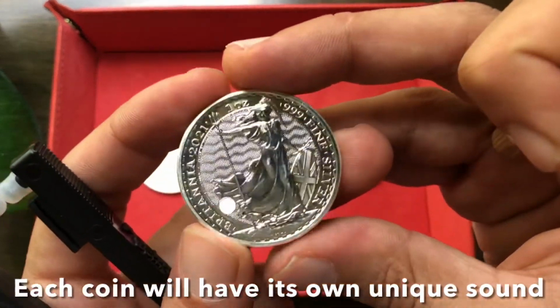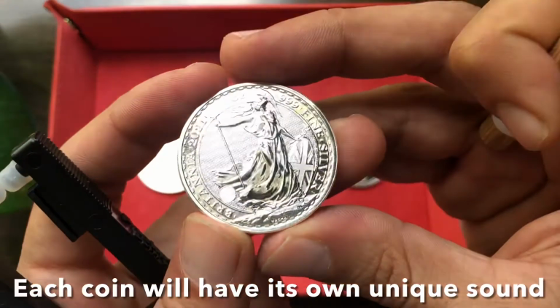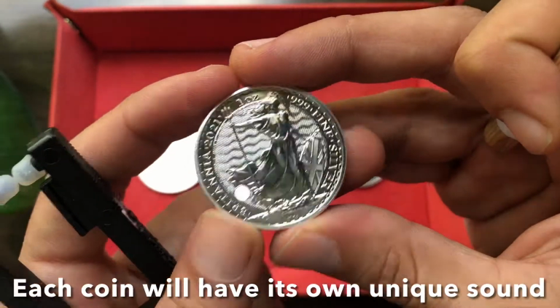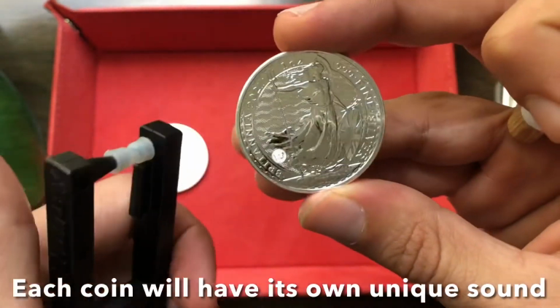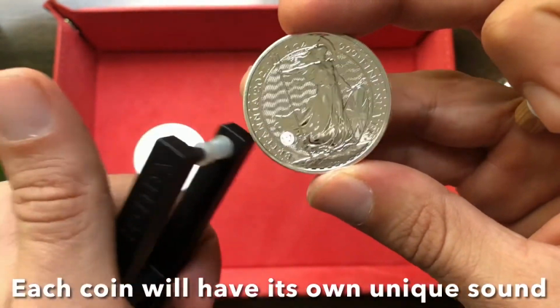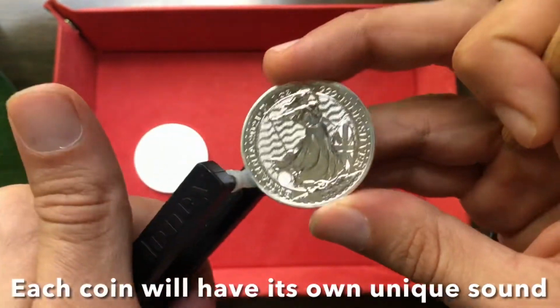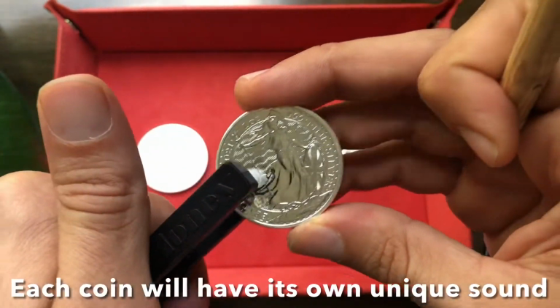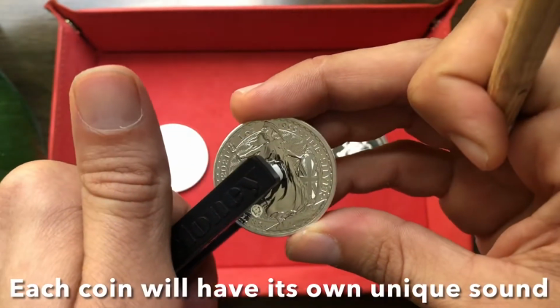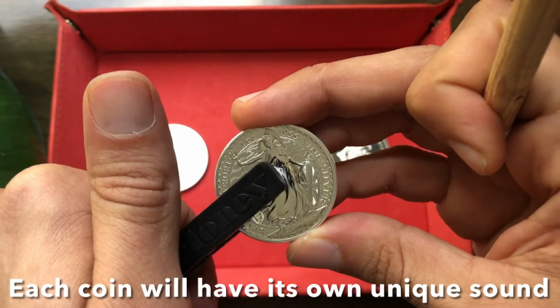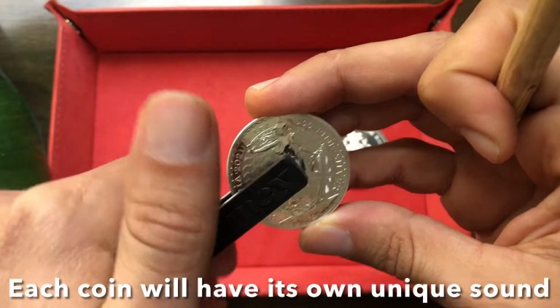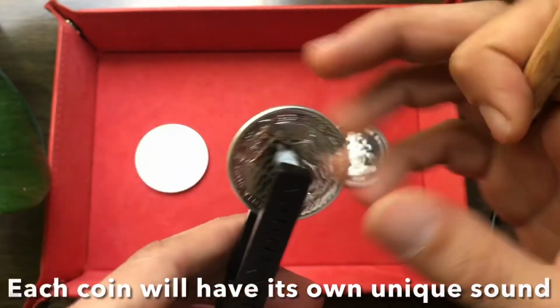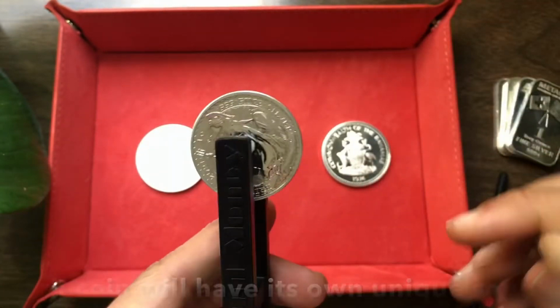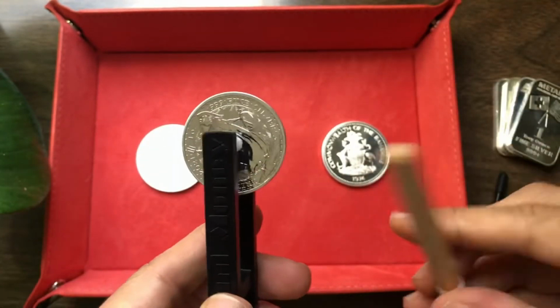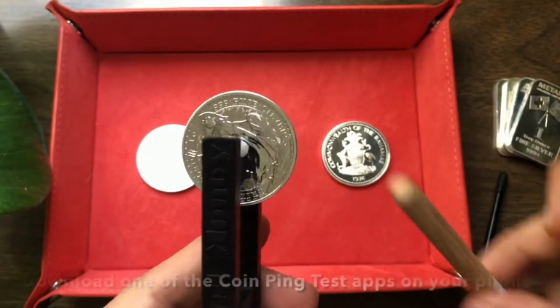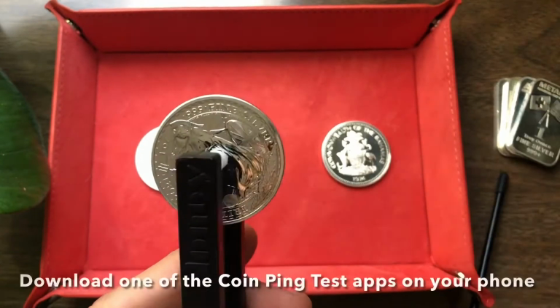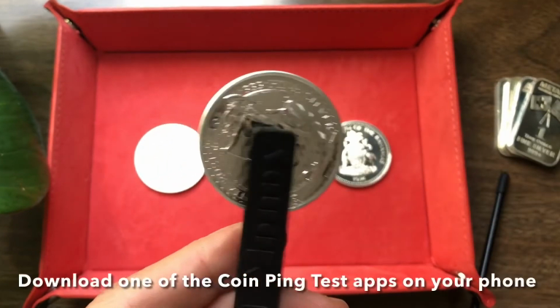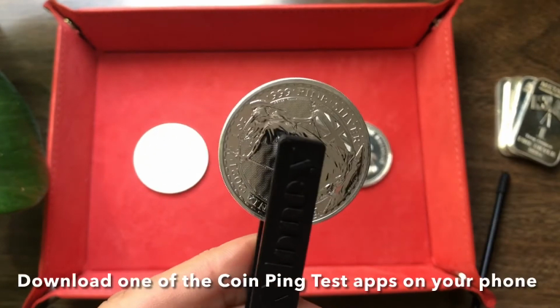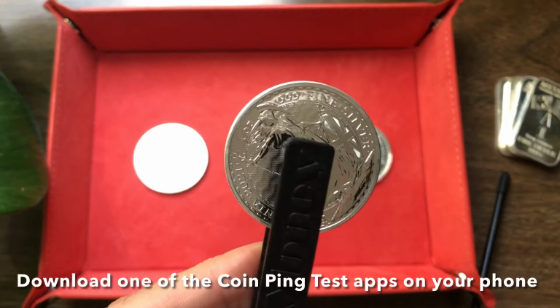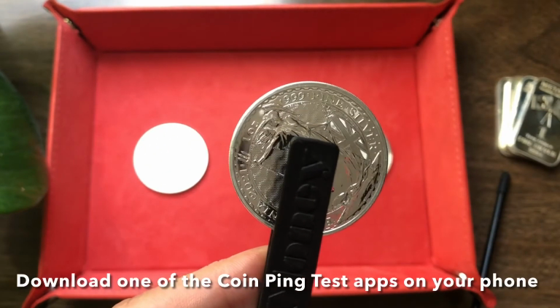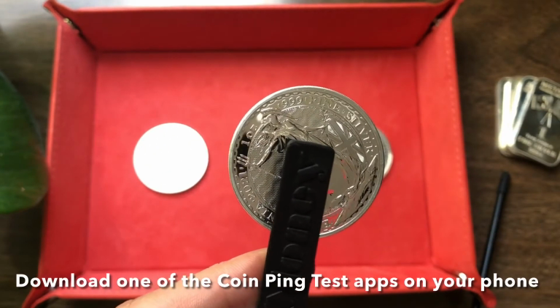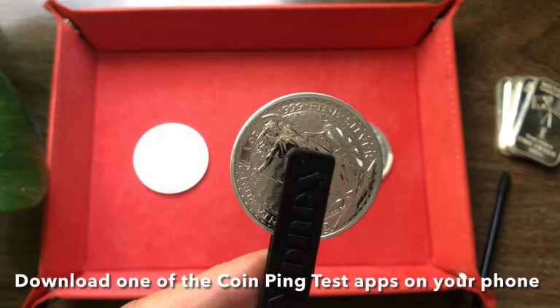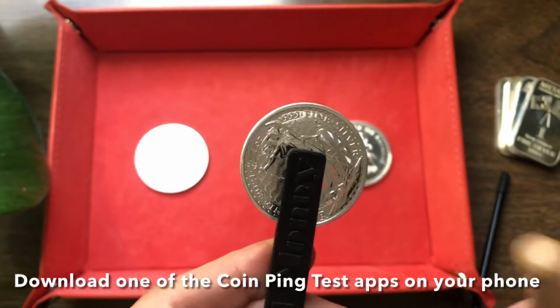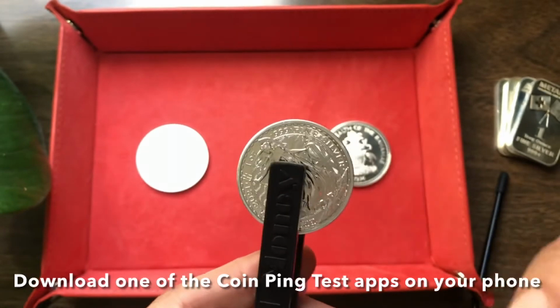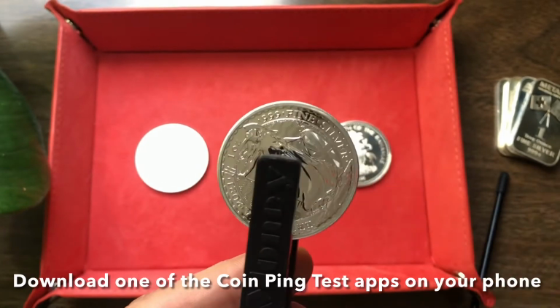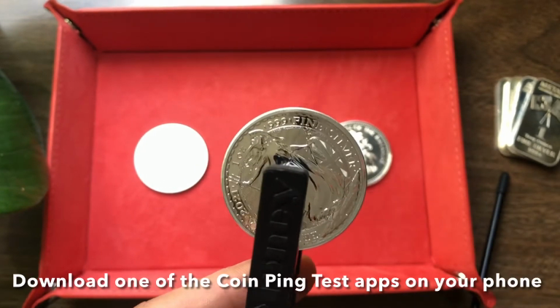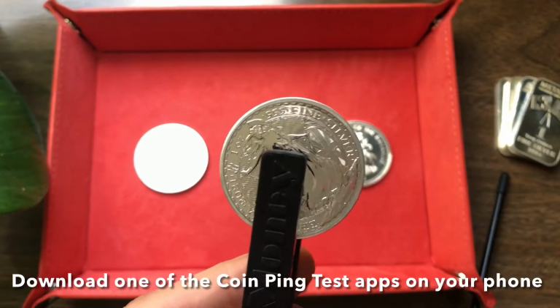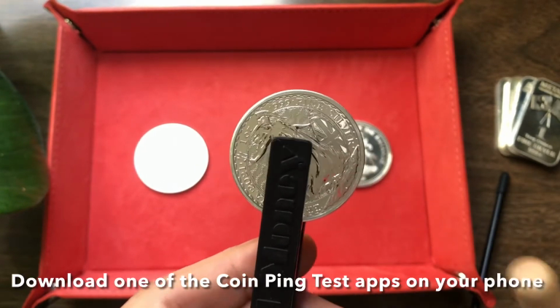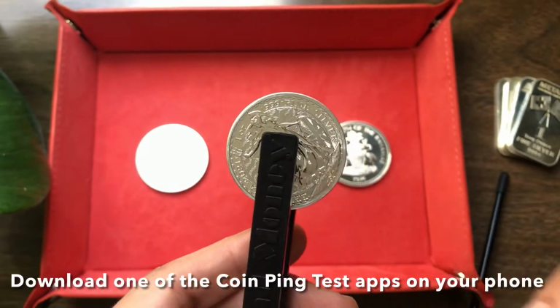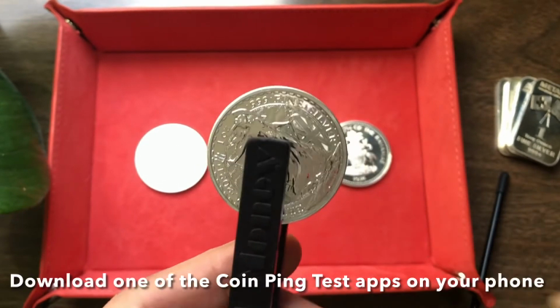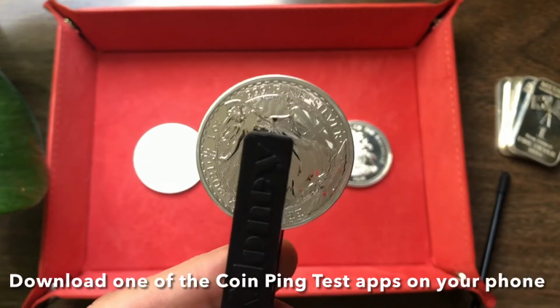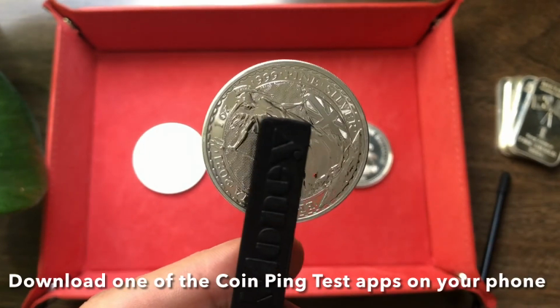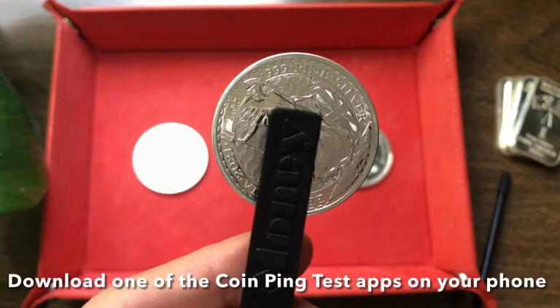So this is a three nines purity coin from the Royal Mint — this is the silver Britannia. Much longer duration, and in my opinion, more beautiful sounding for sure.